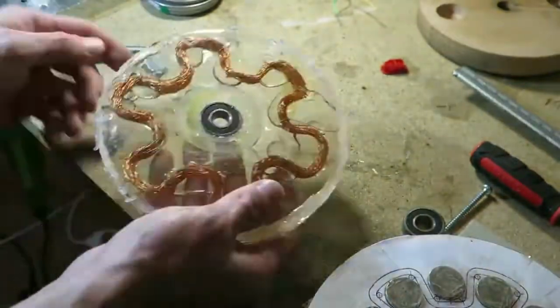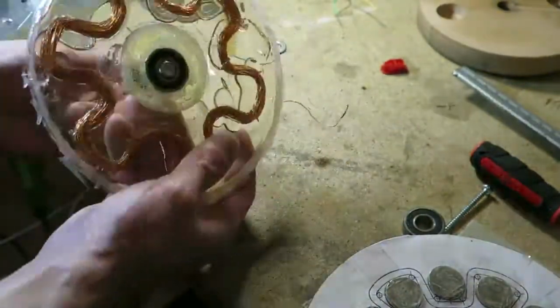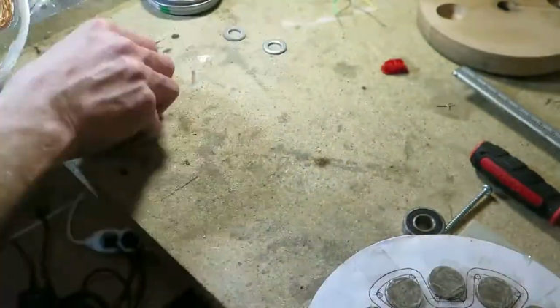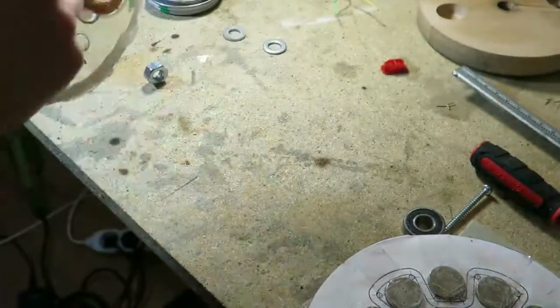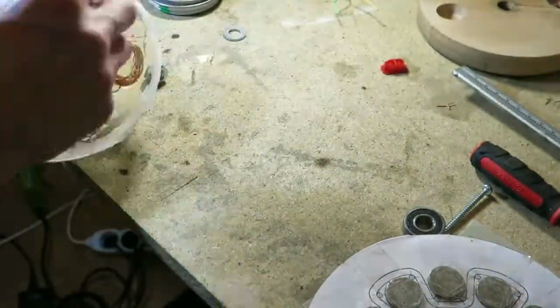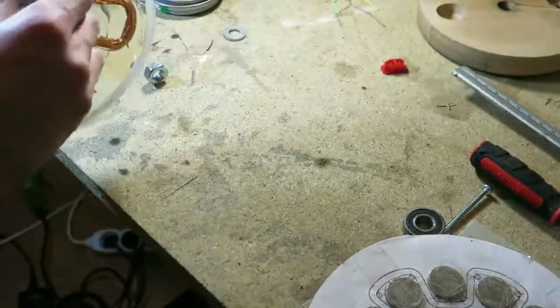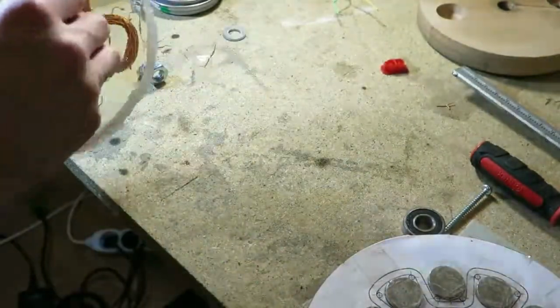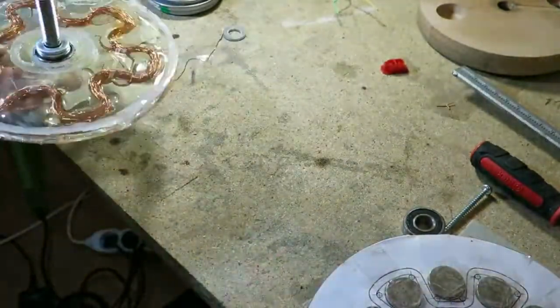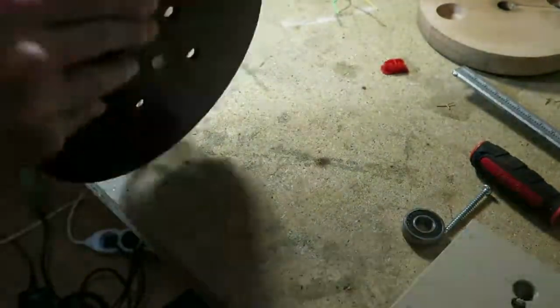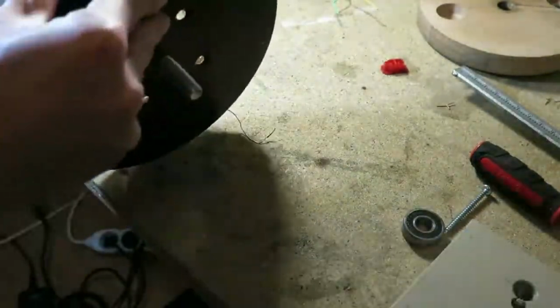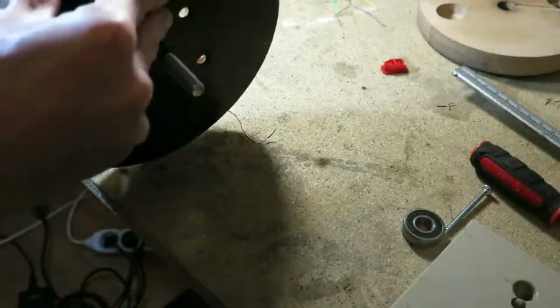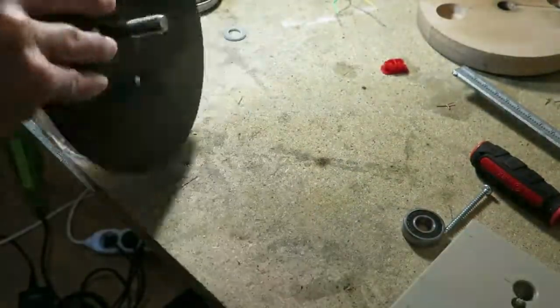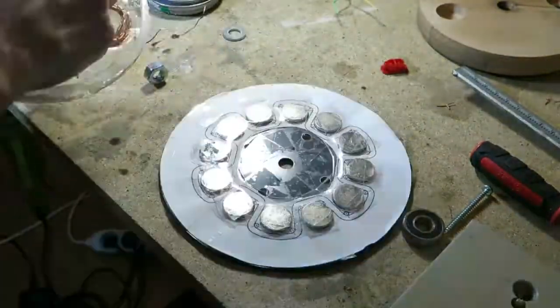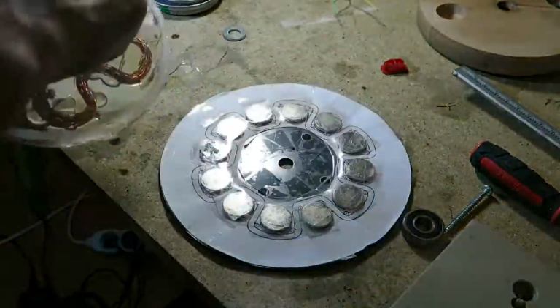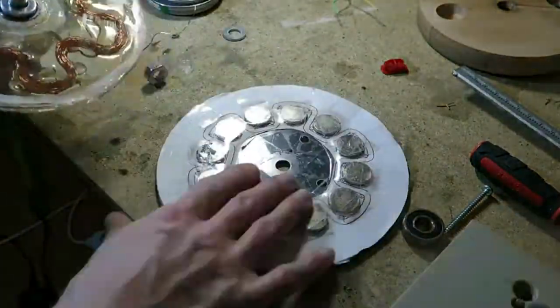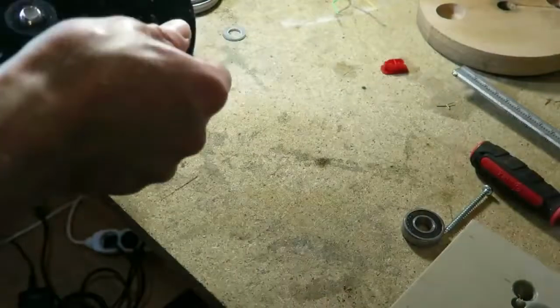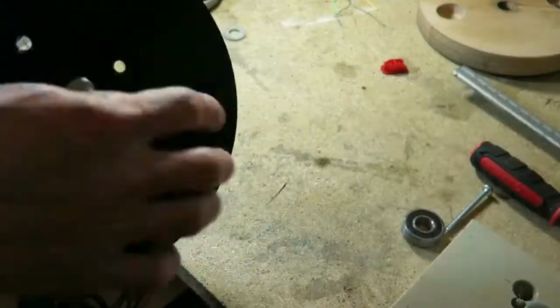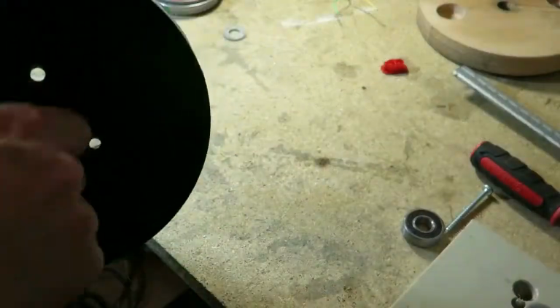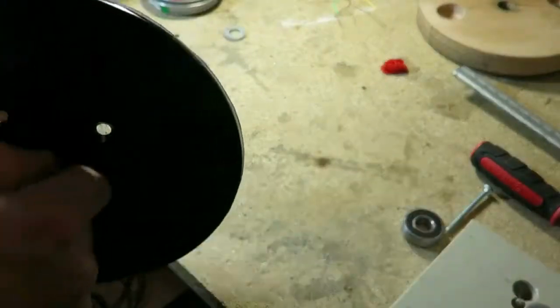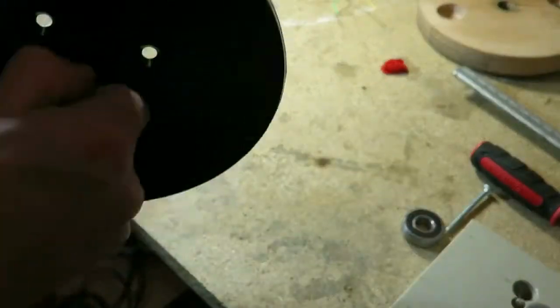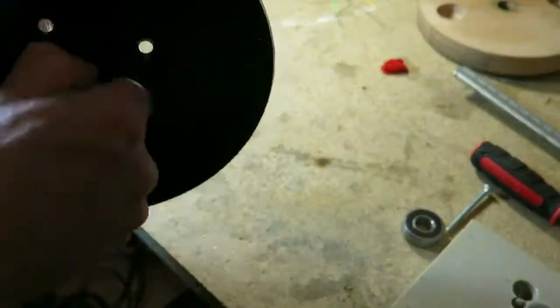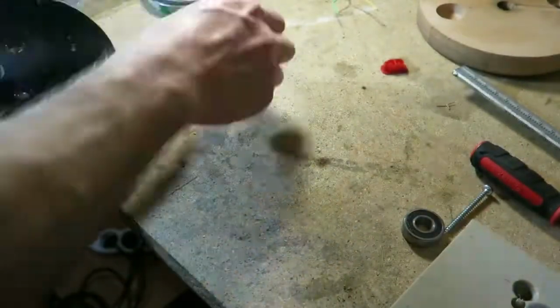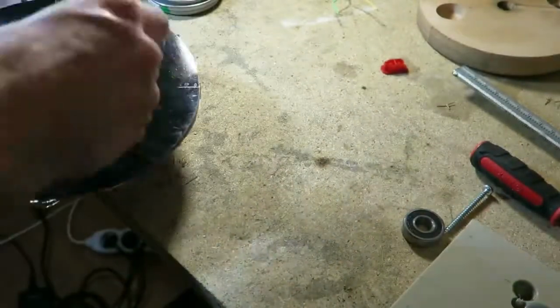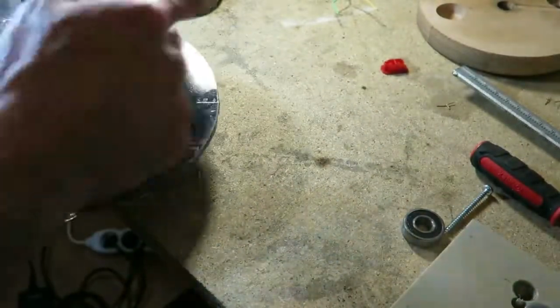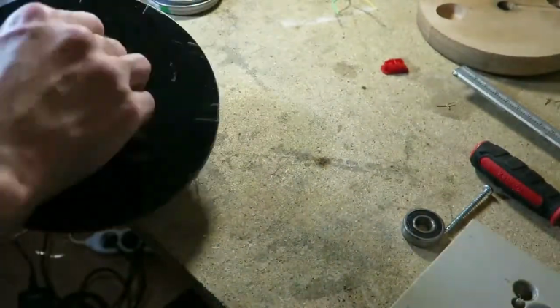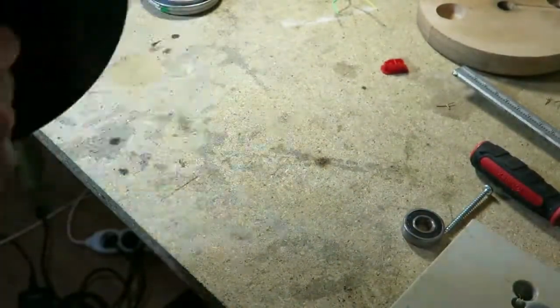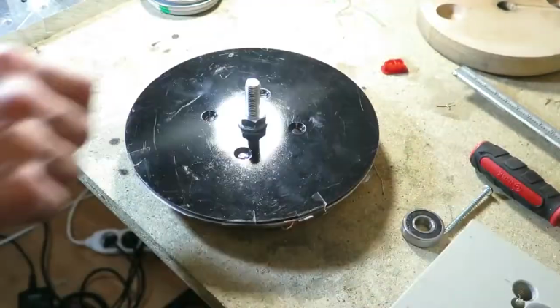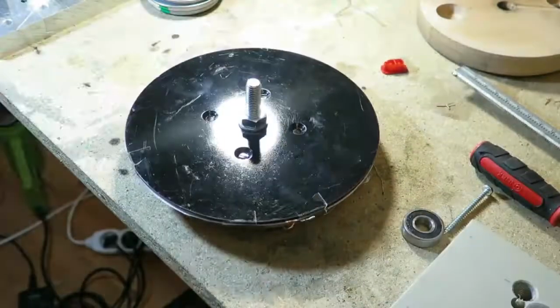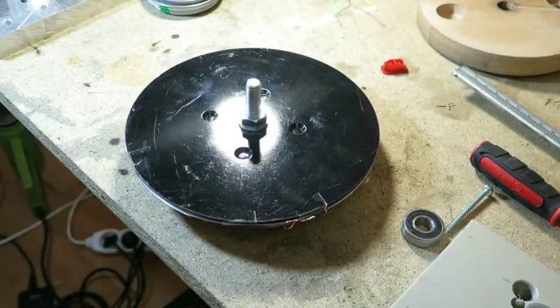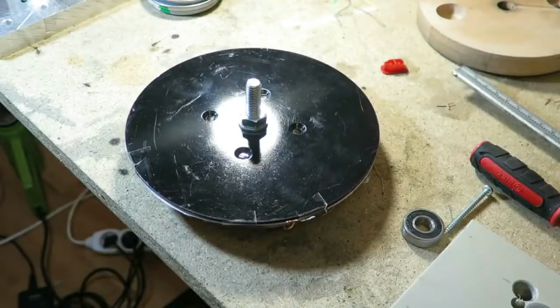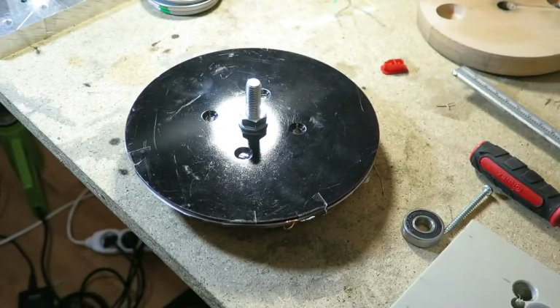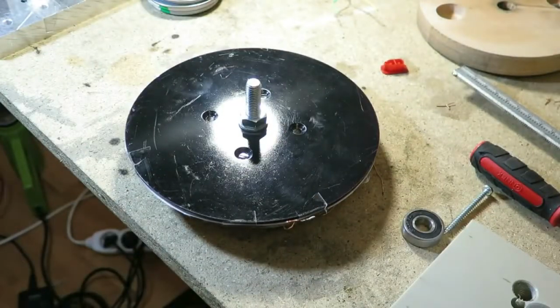Now we can mount the rotor to the bearing. The previous version of the motor was constructed quite differently, so vibrations there were absolutely minimal.